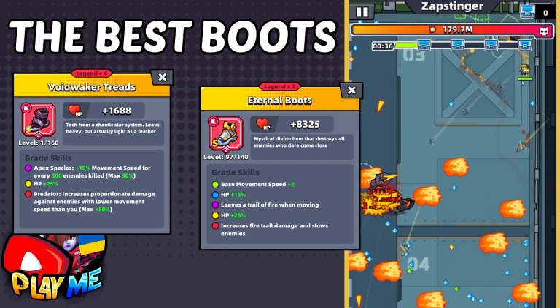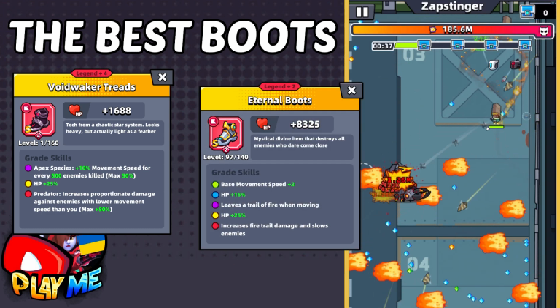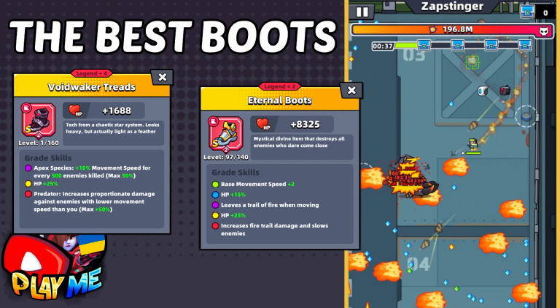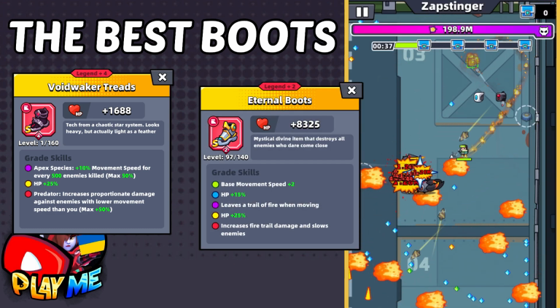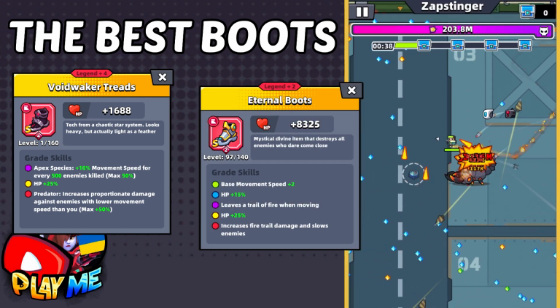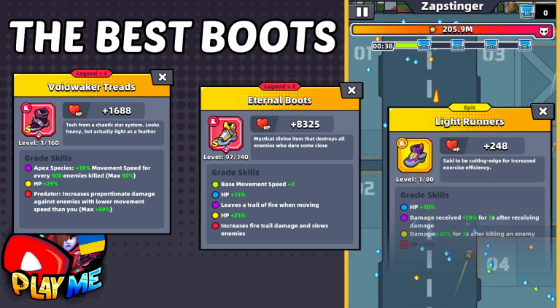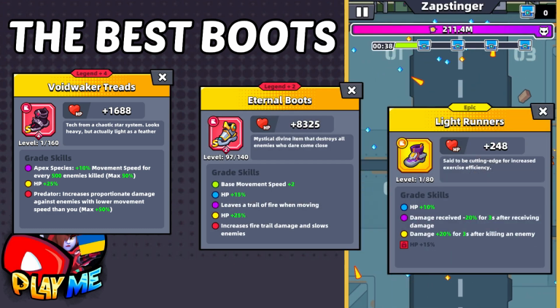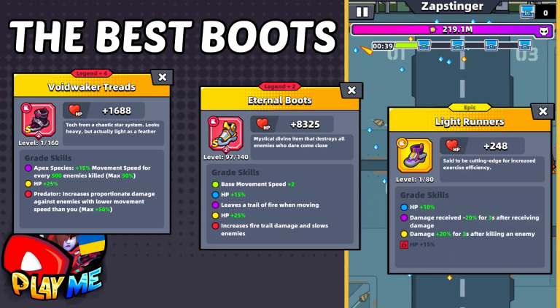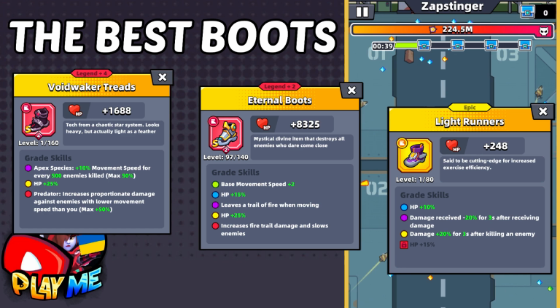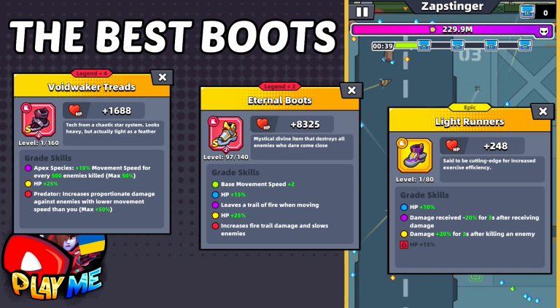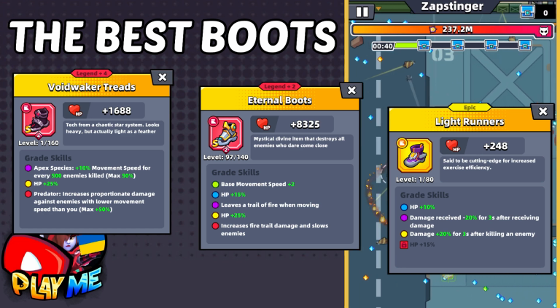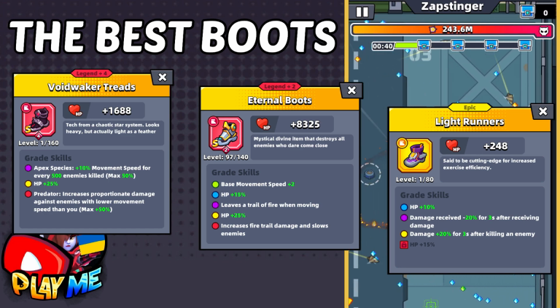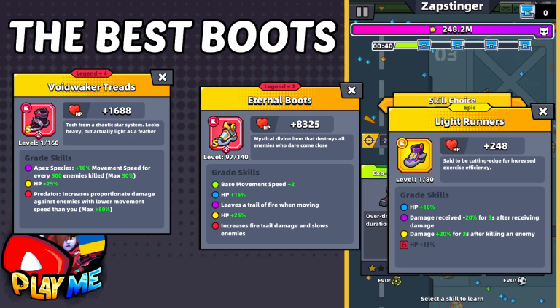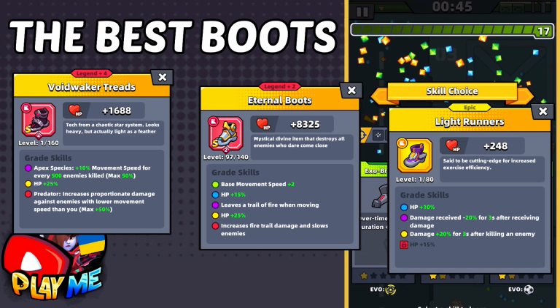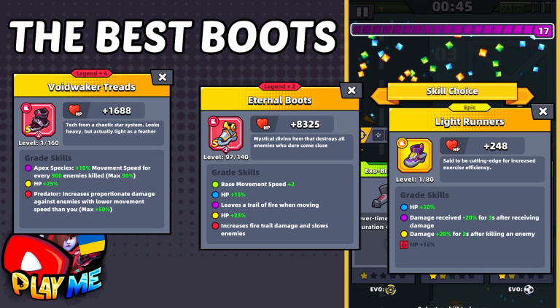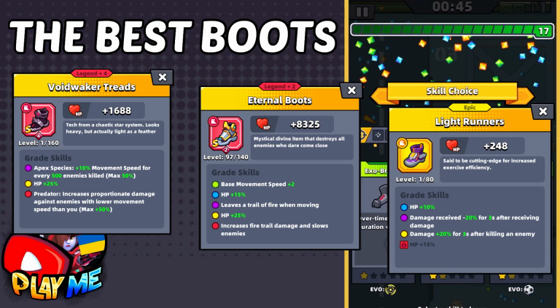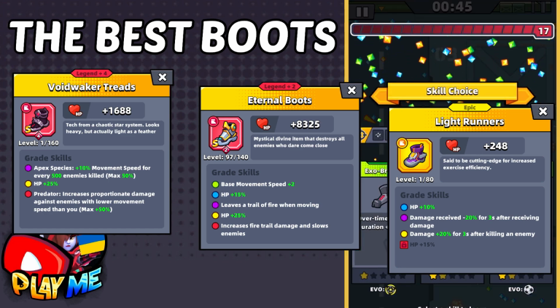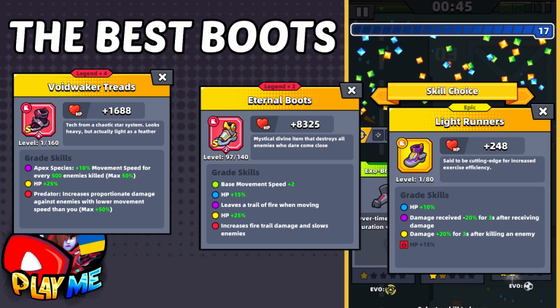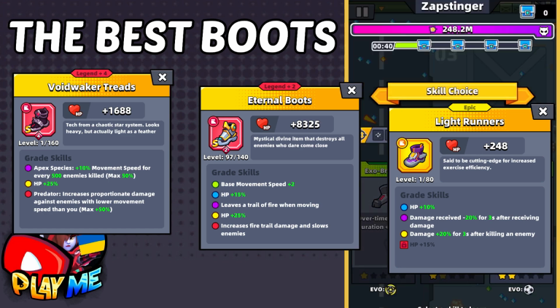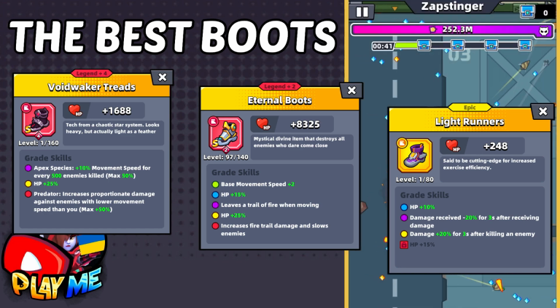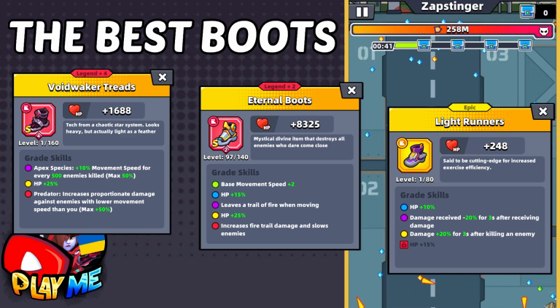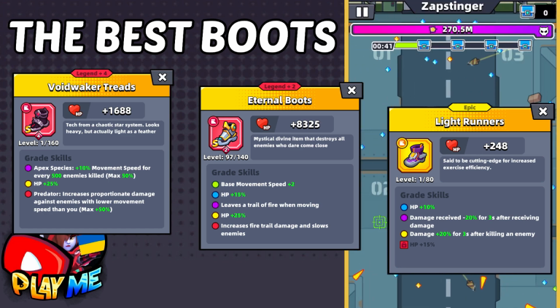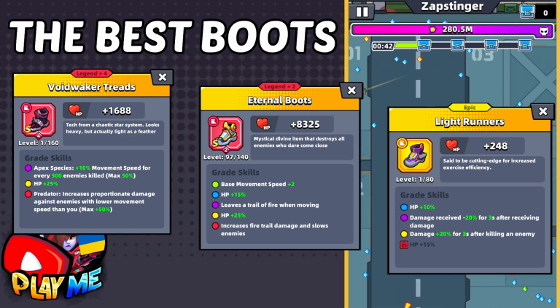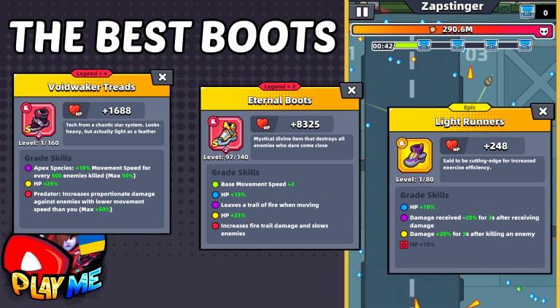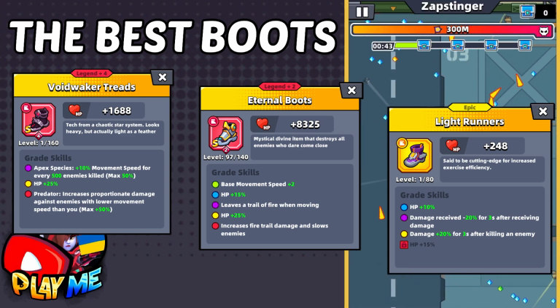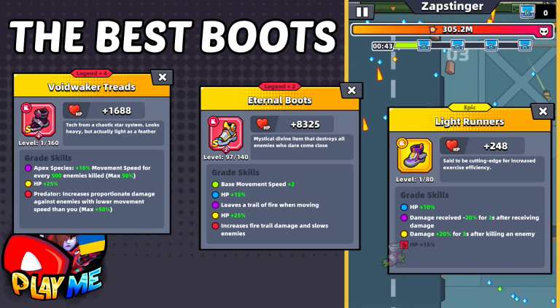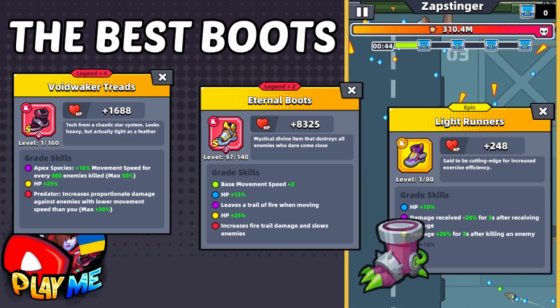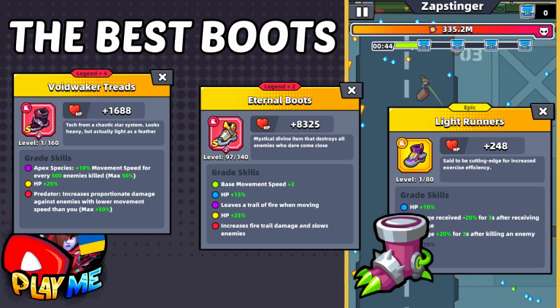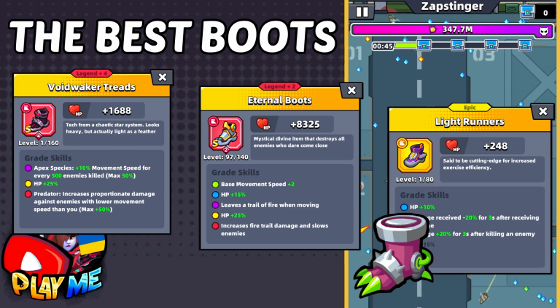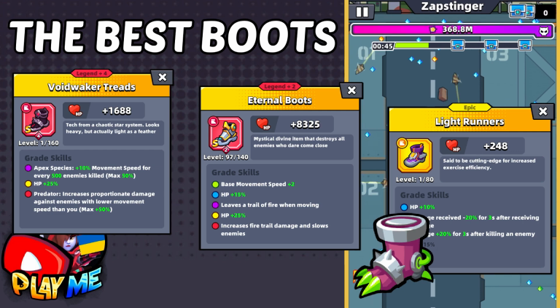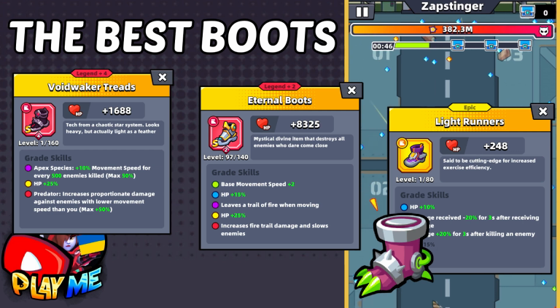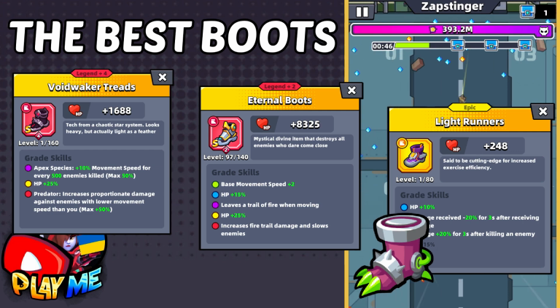From common boots, use Epic Light Runners. If you don't have them at this or higher grade, use Prothetic Legs.